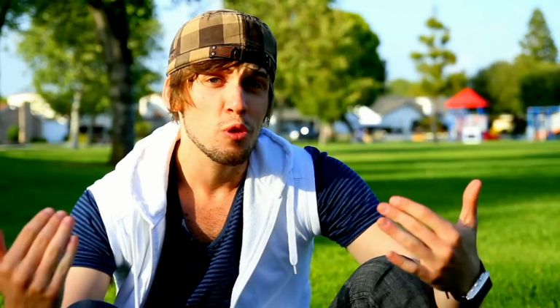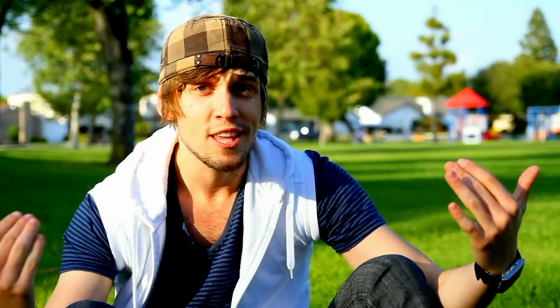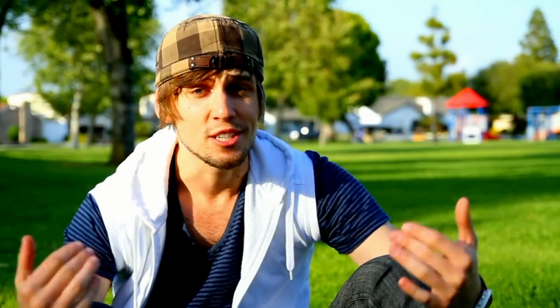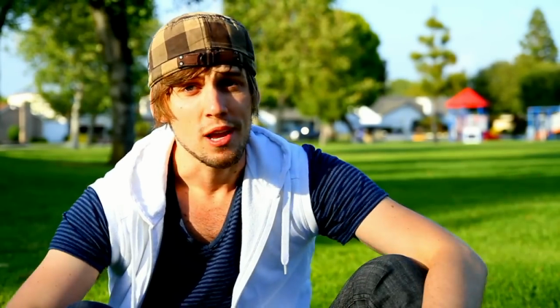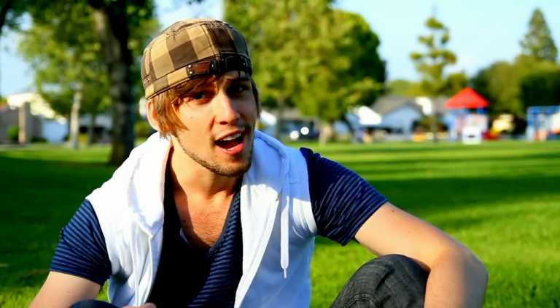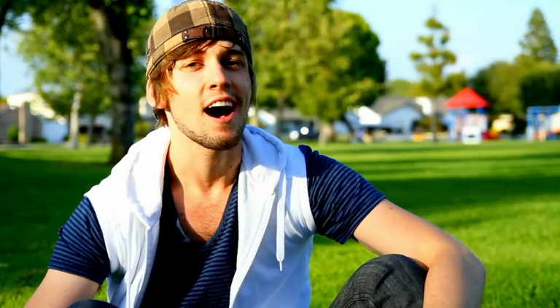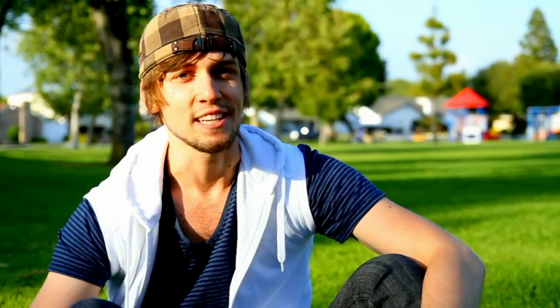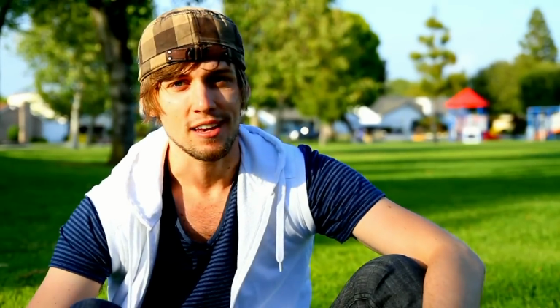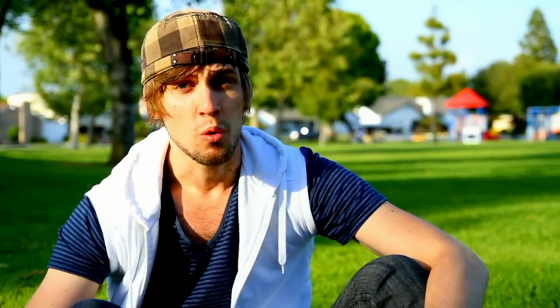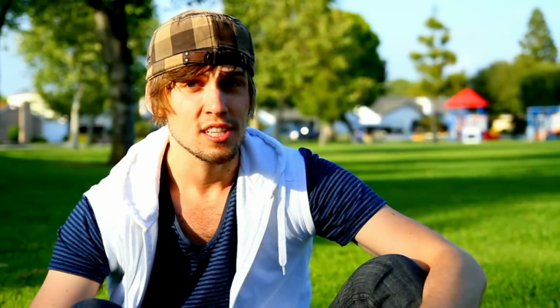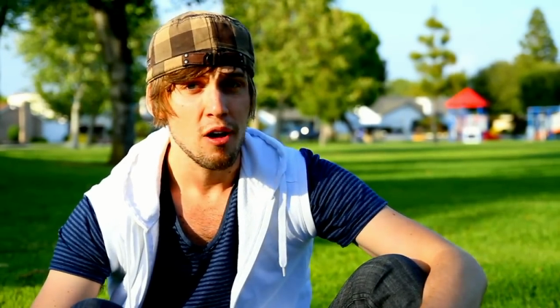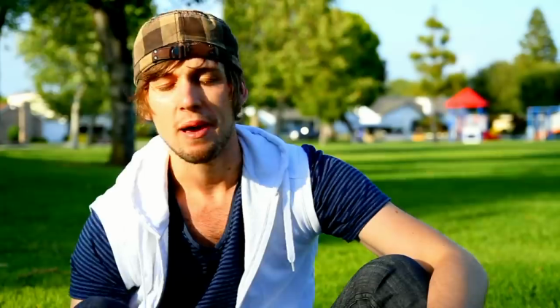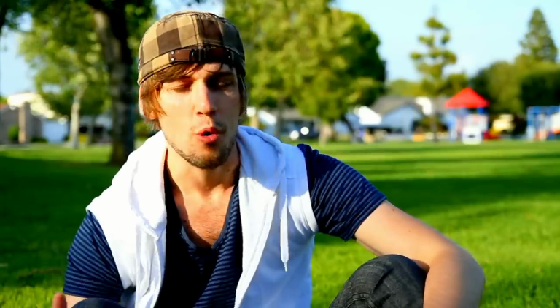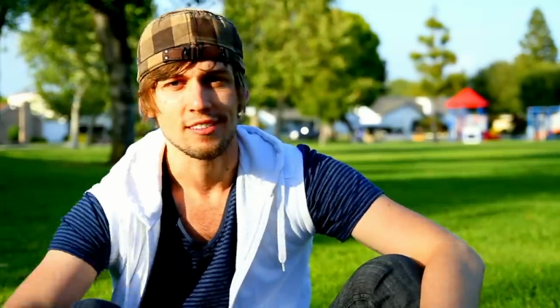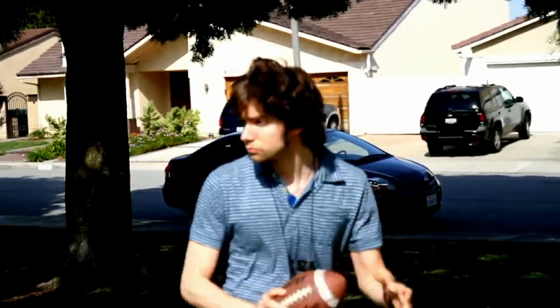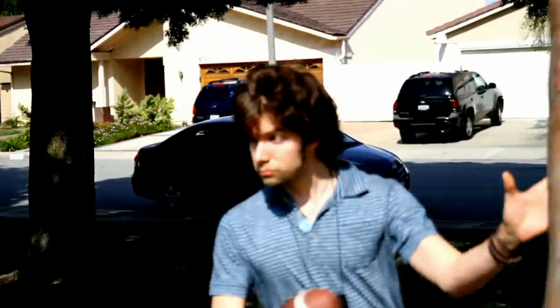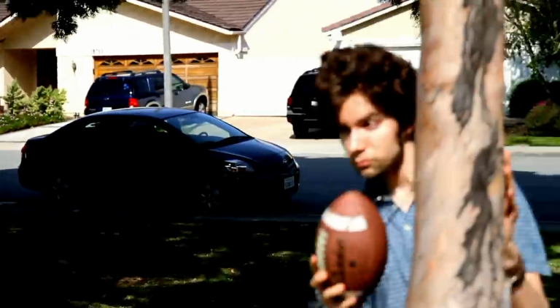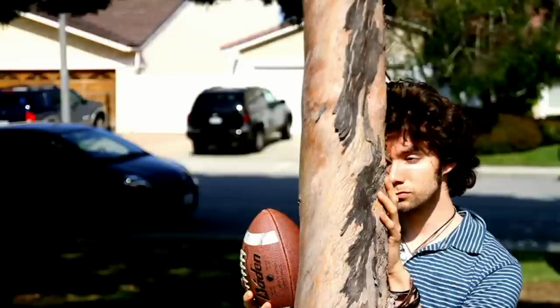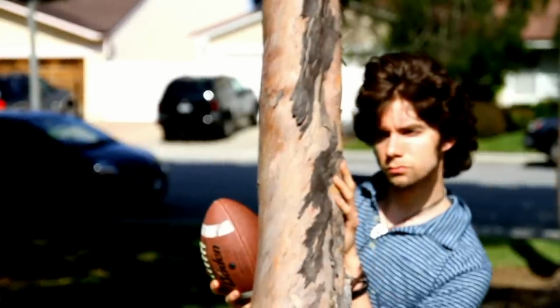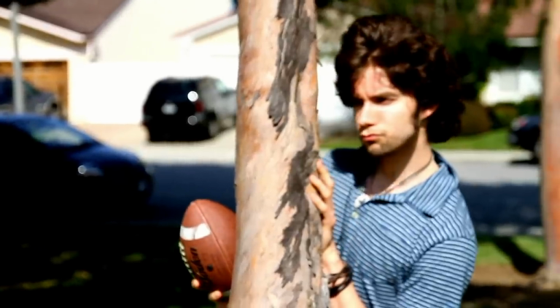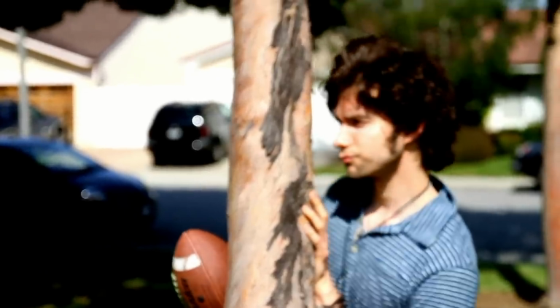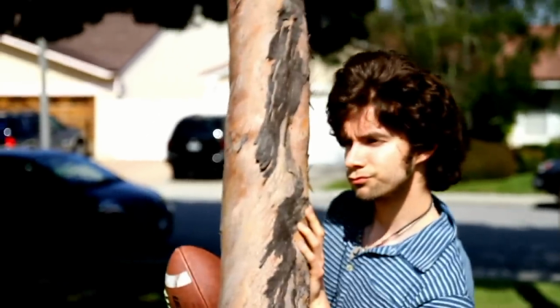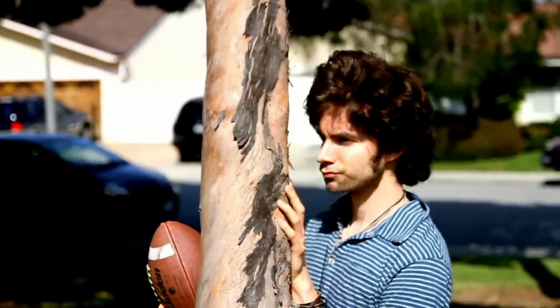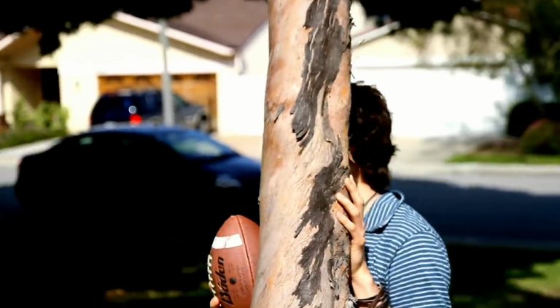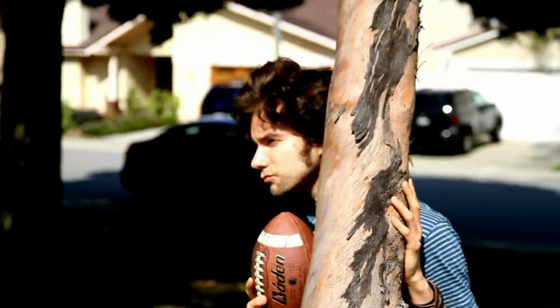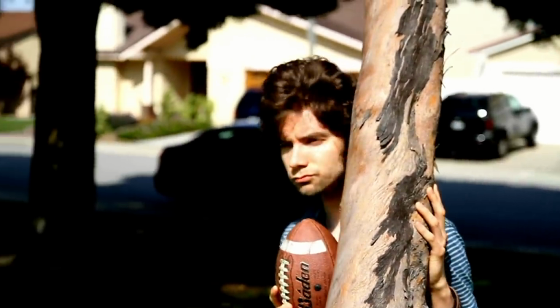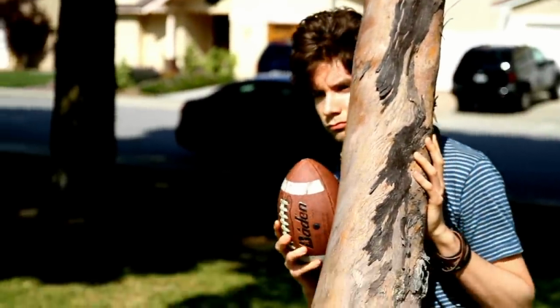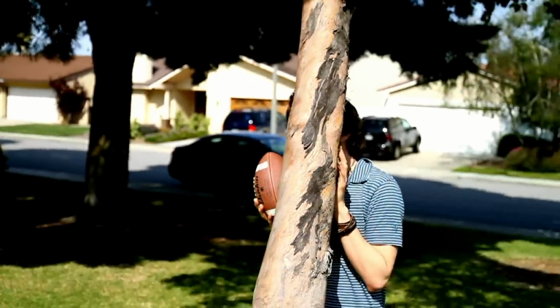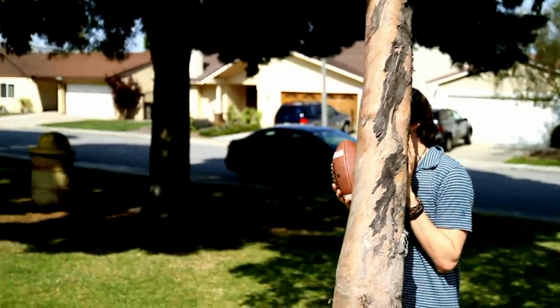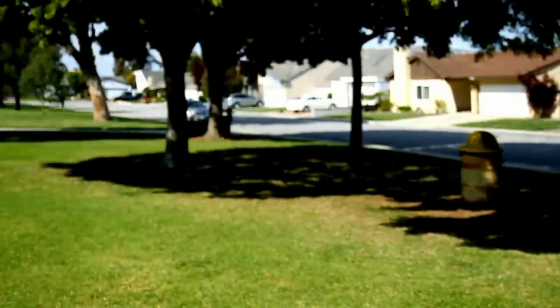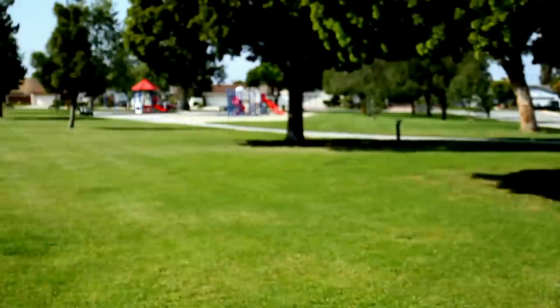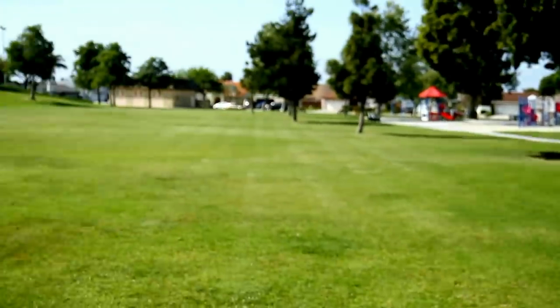So the first thing you need to do is find a hiding spot. We want this football to come out of nowhere. As surprised as she is that she's getting blasted by a football, she'll be even more confused about where in the general vicinity there's a football game.